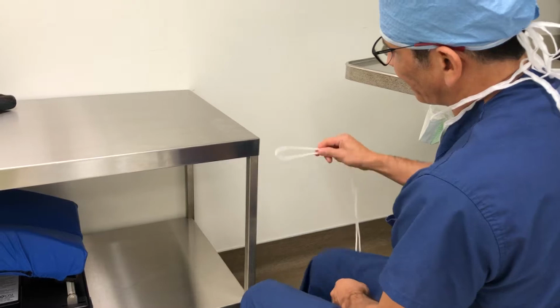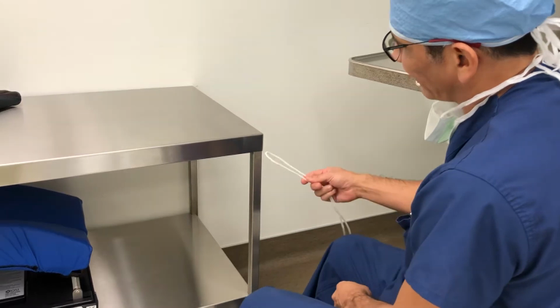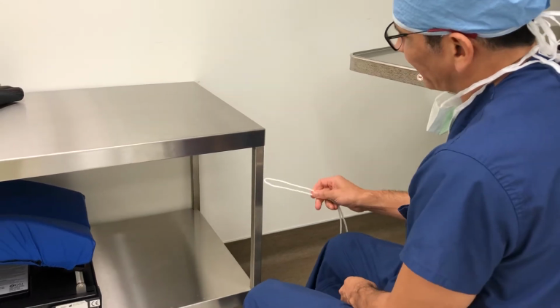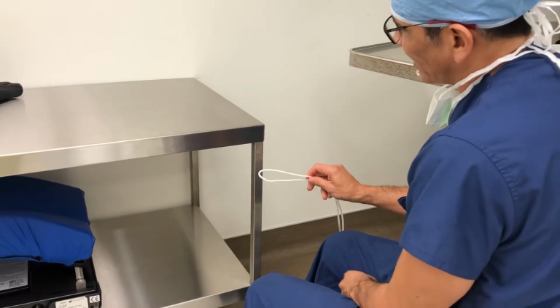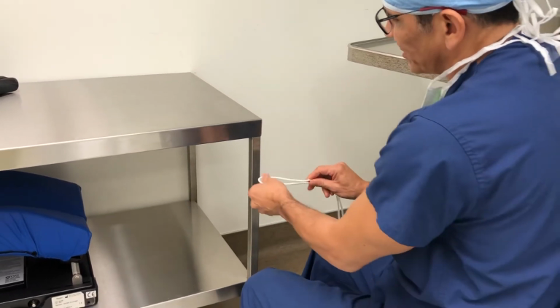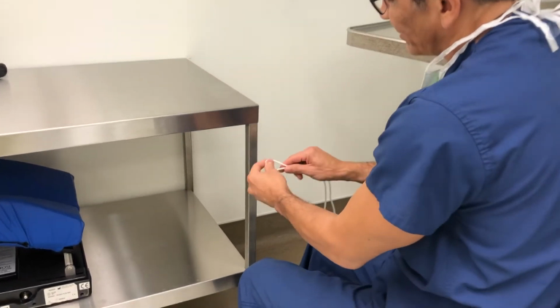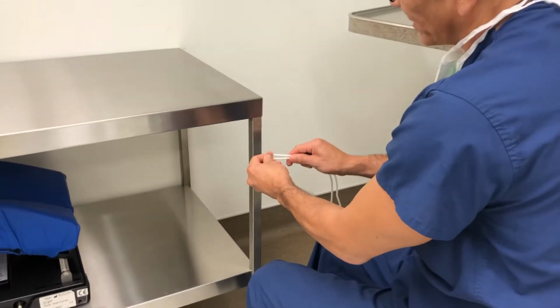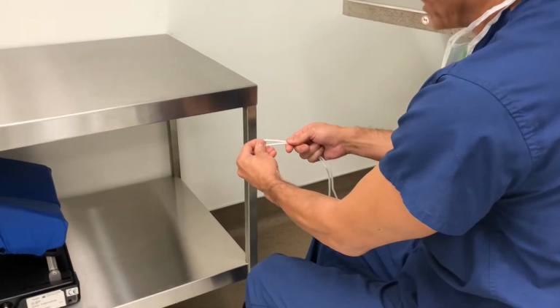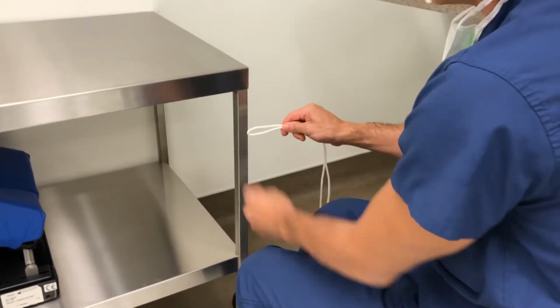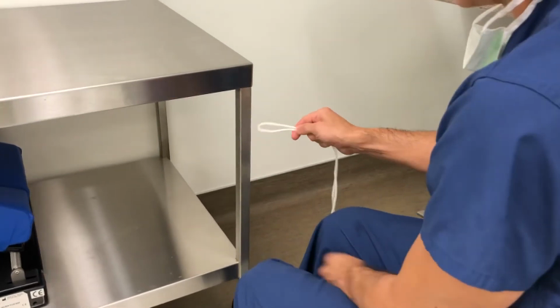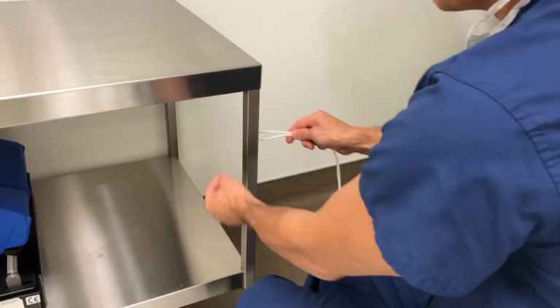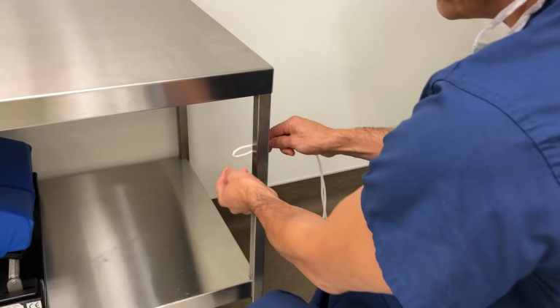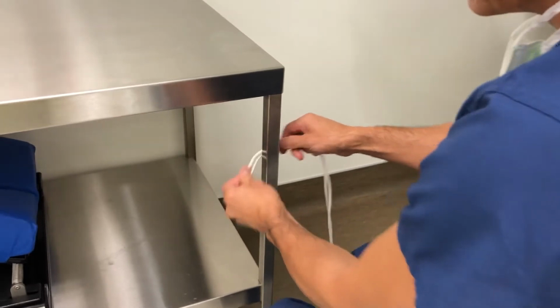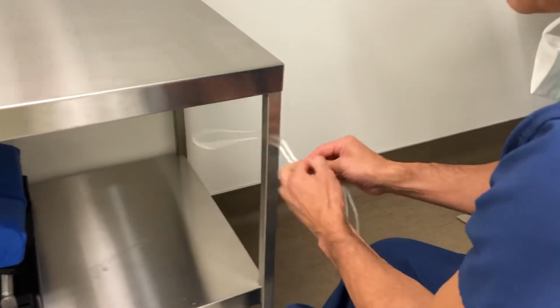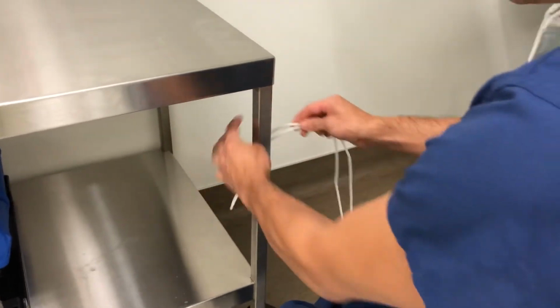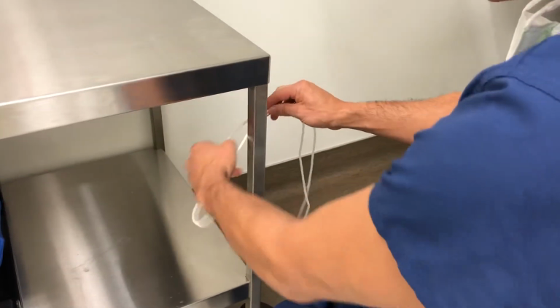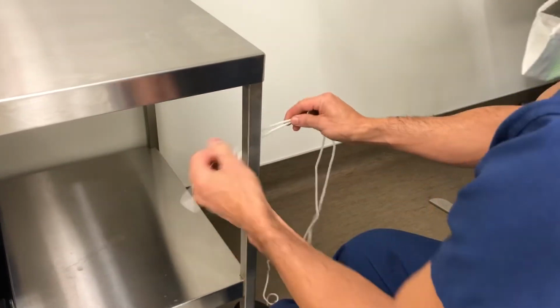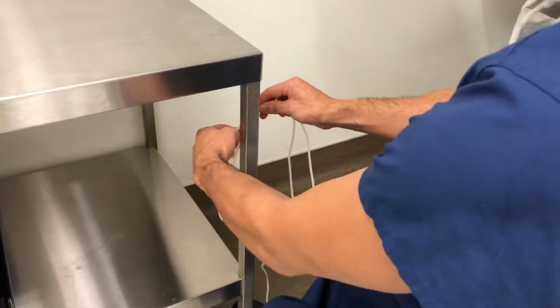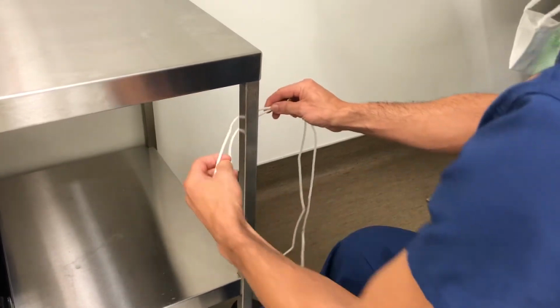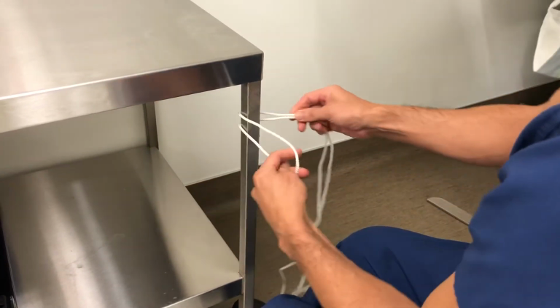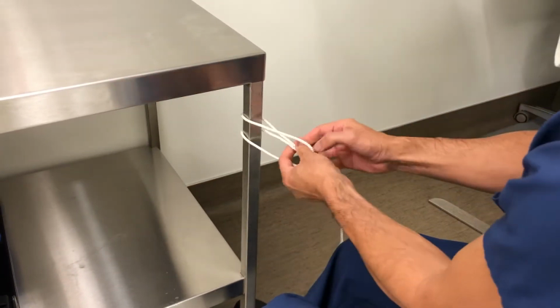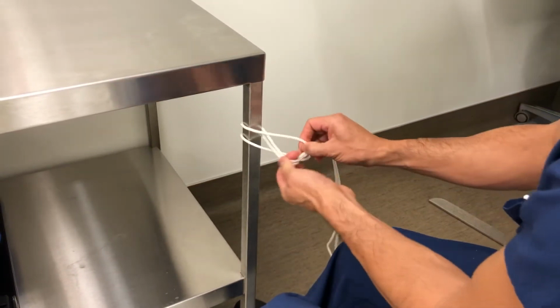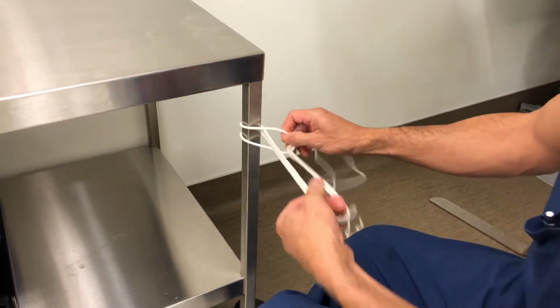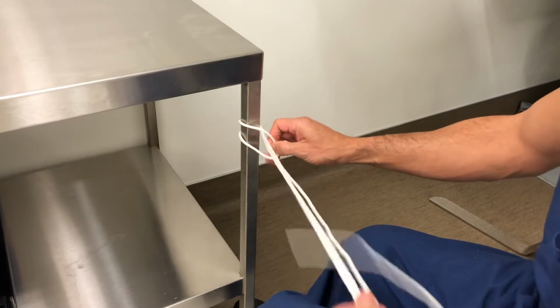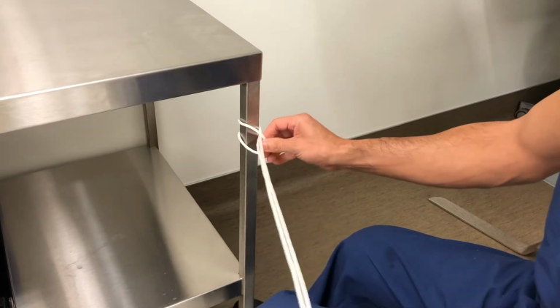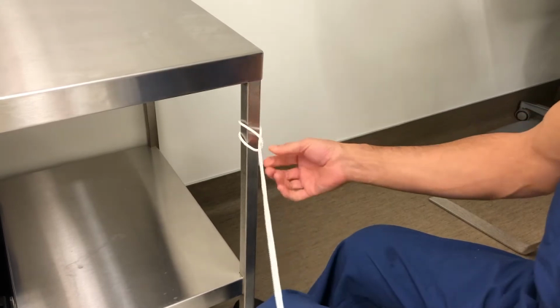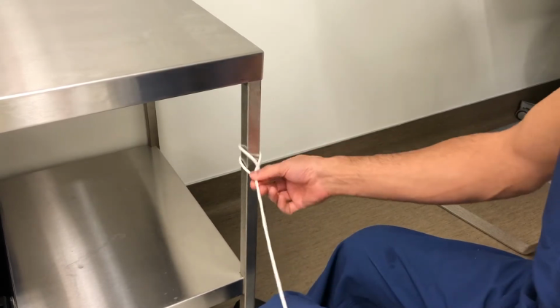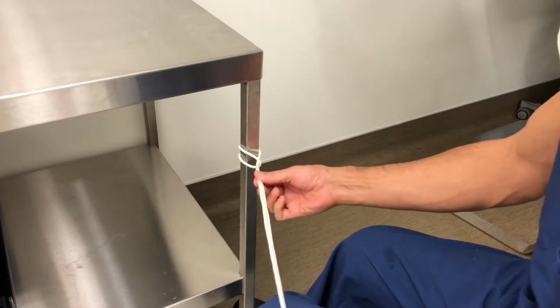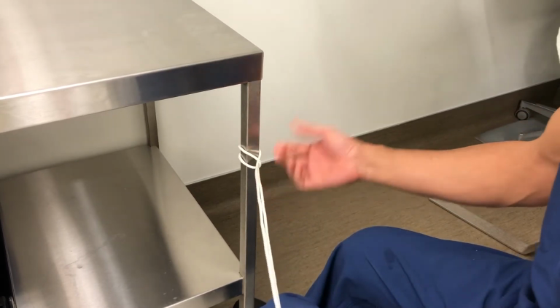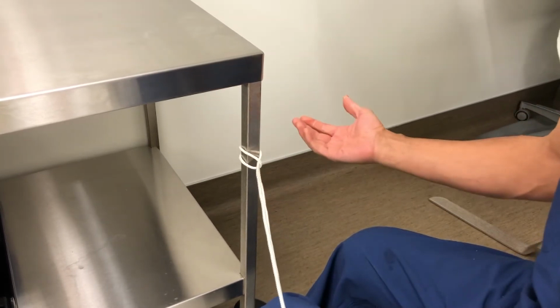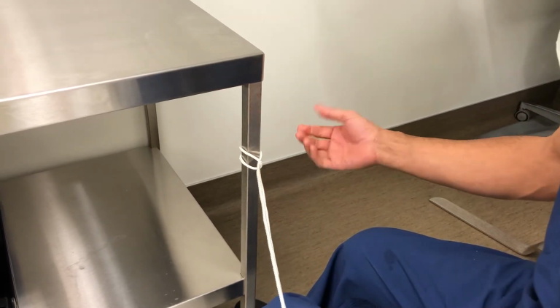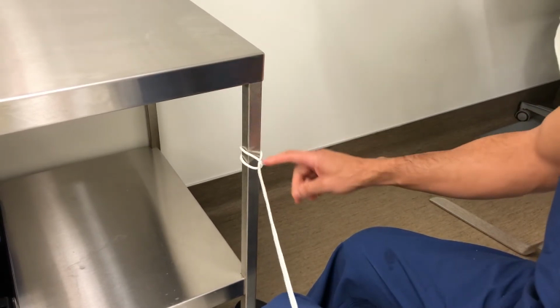I'm trying to perfect my luggage tag stitch. I use a luggage tag whenever I do subscapularis repairs. You pass a loop, you pass a loop, and then after the loop is passed, you pass the two limbs, and voila, you have a luggage tag. Very simple stitch, it's pretty fast, it's pretty nice.